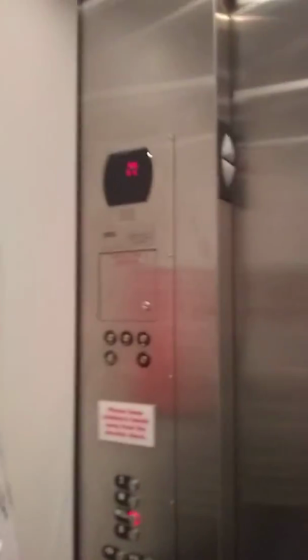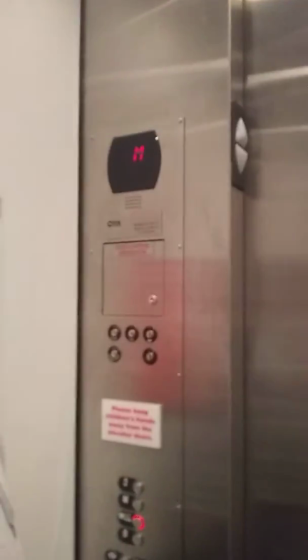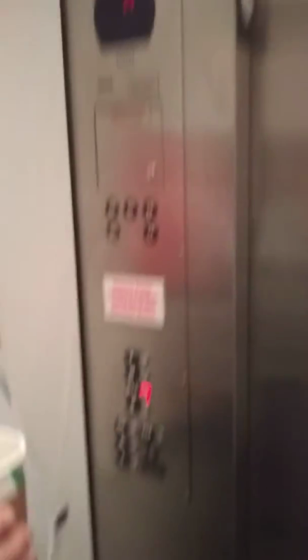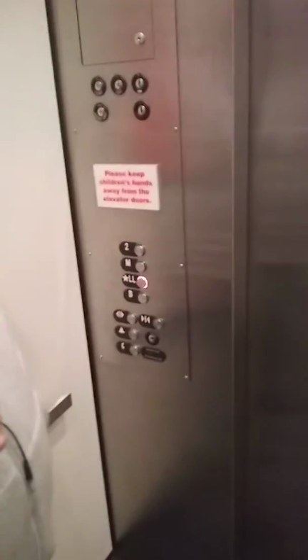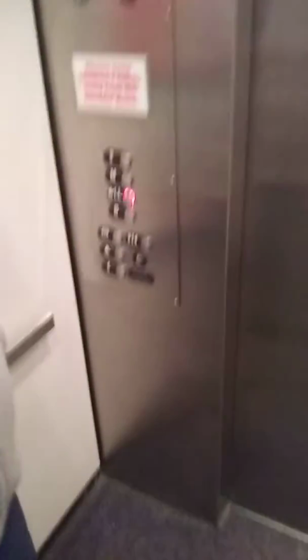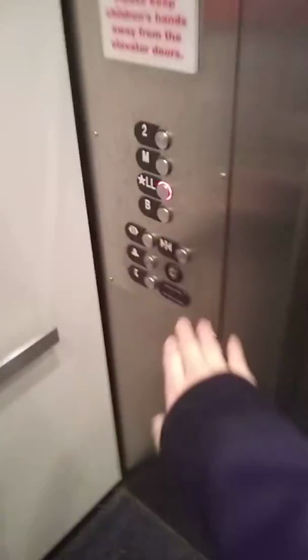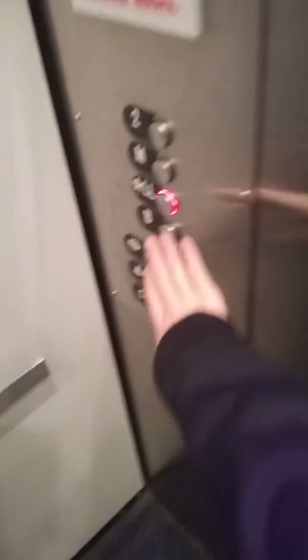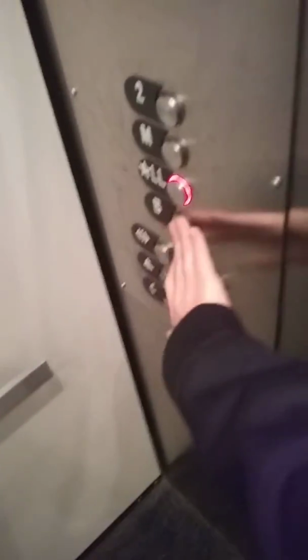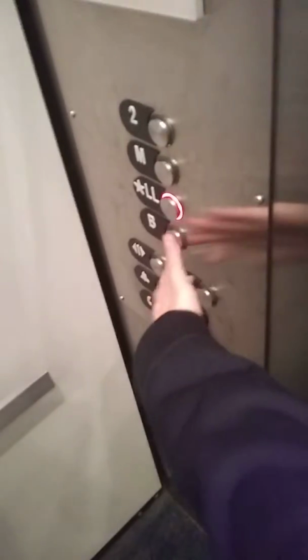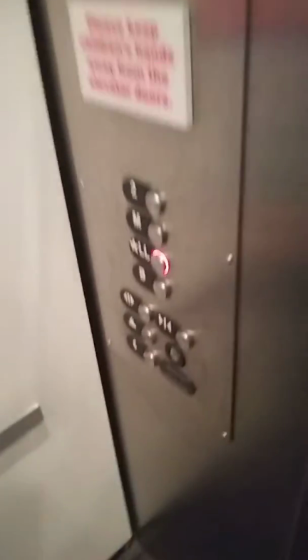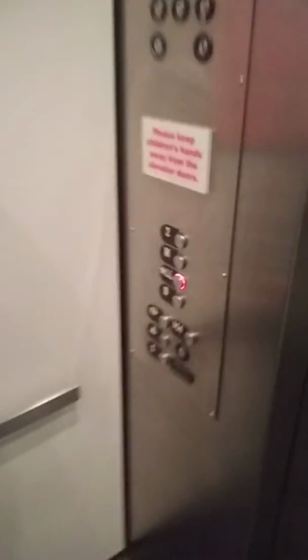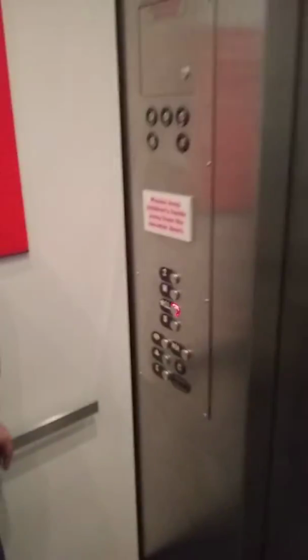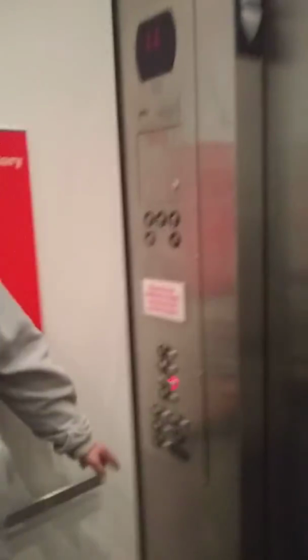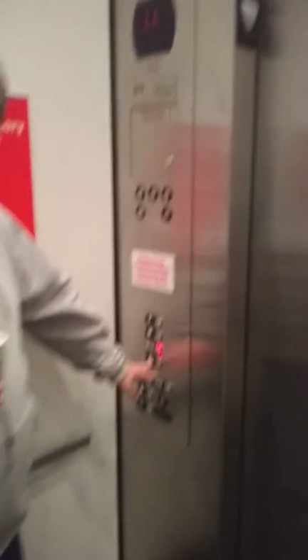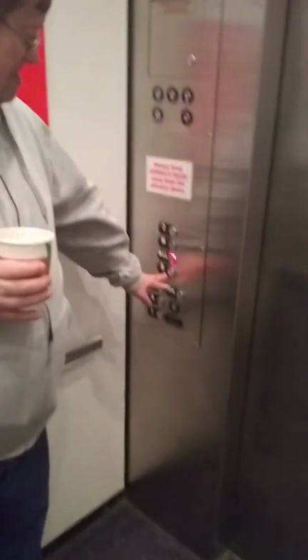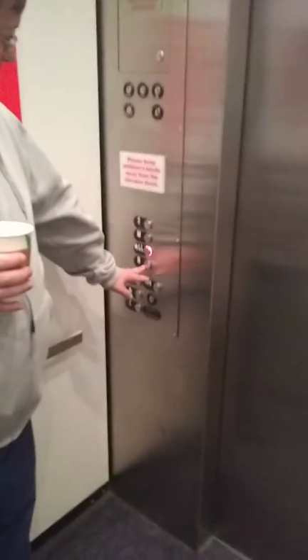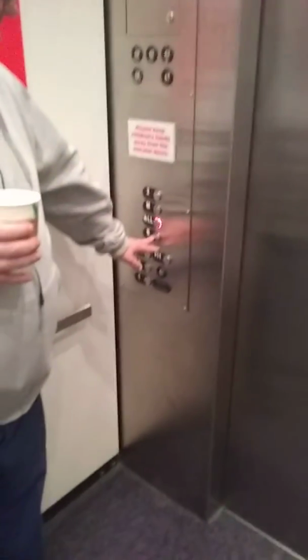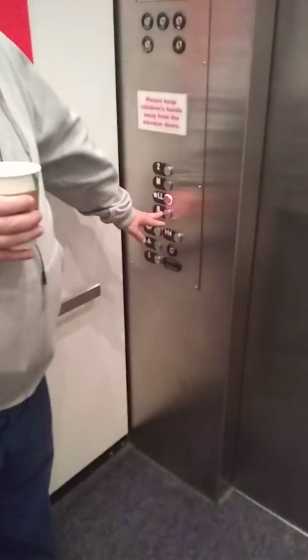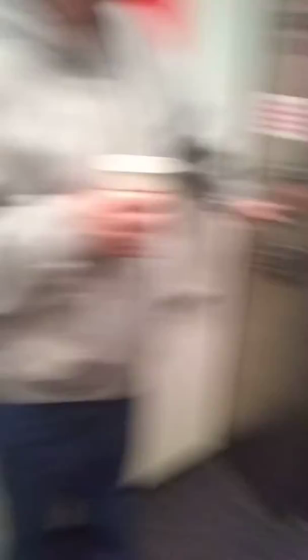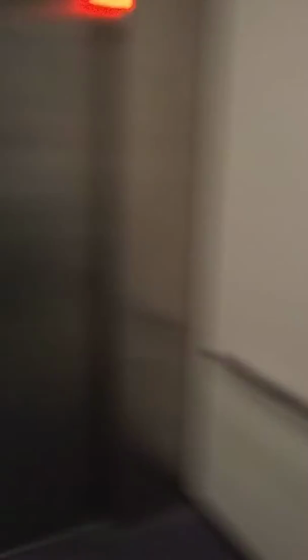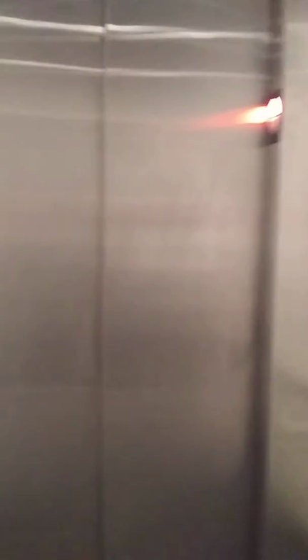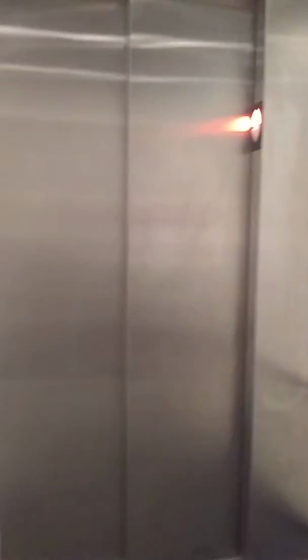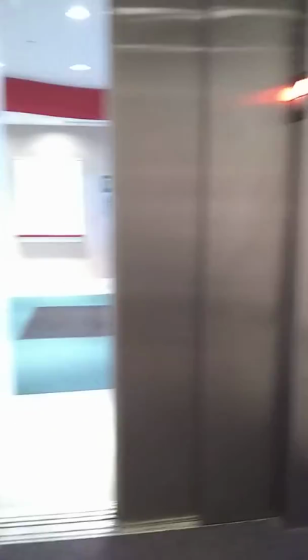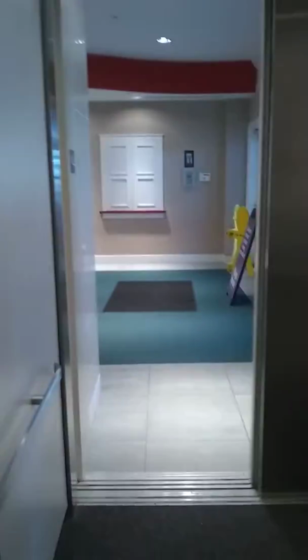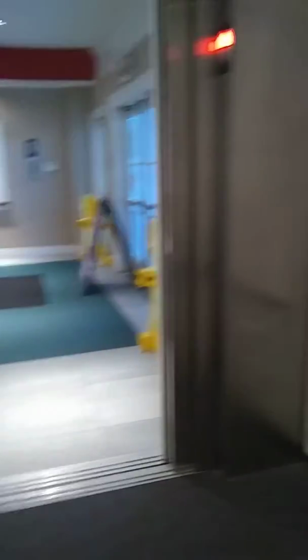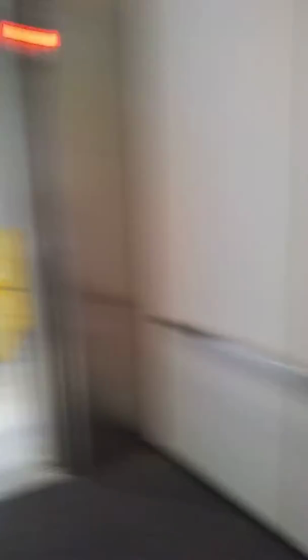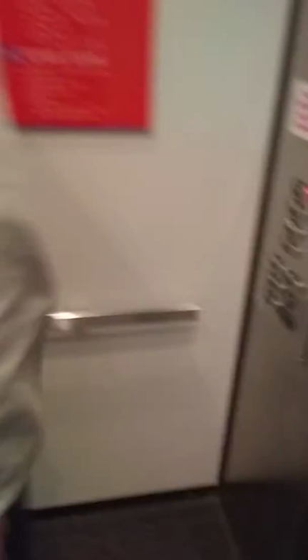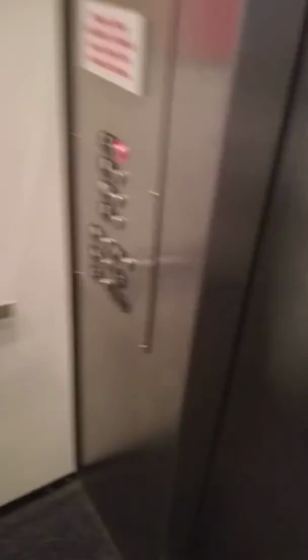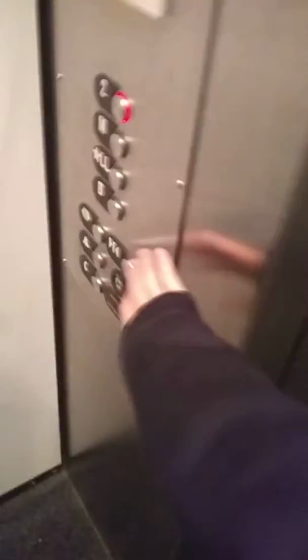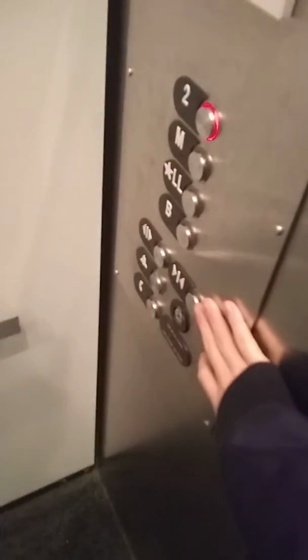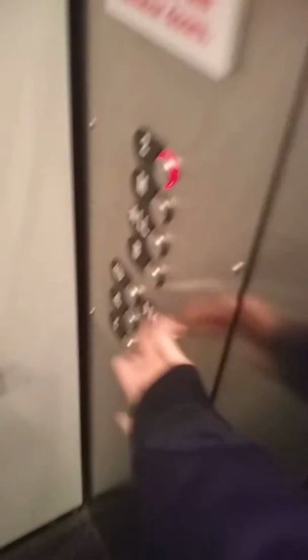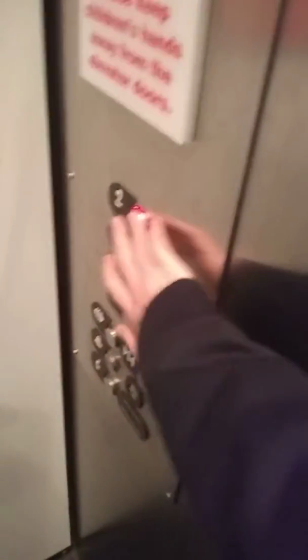We're in the Otis Hydraulic right now. The B is locked. I've been down there before. That's where when the guys come in with stuff, that gets you out to the back of the construction area.